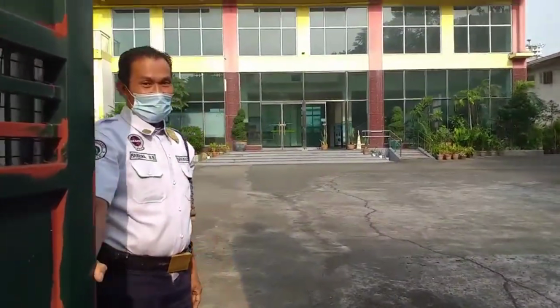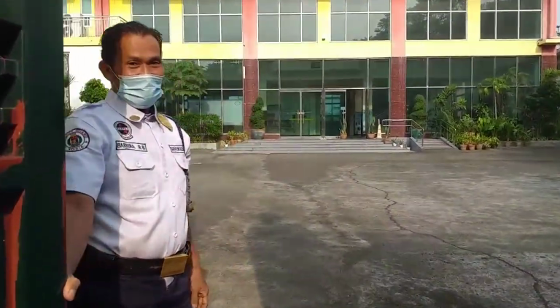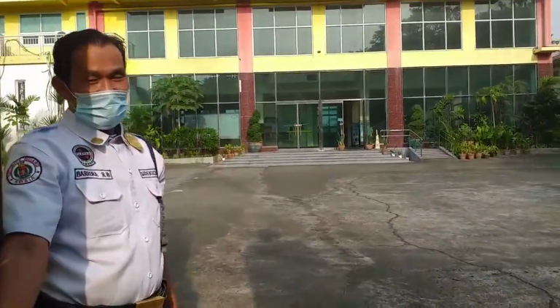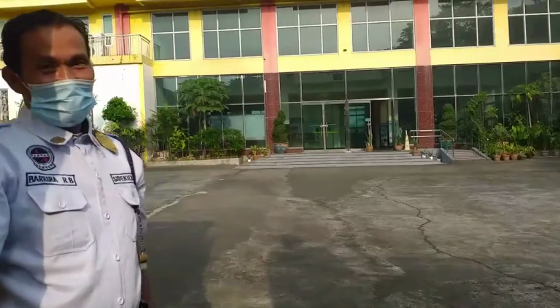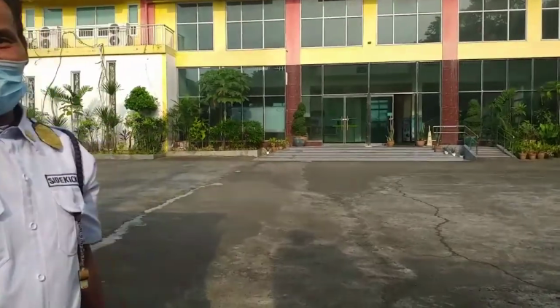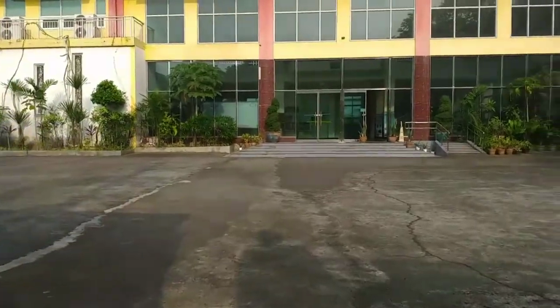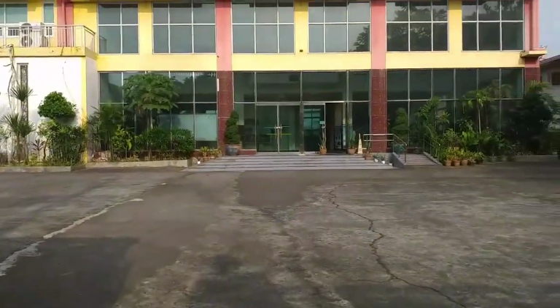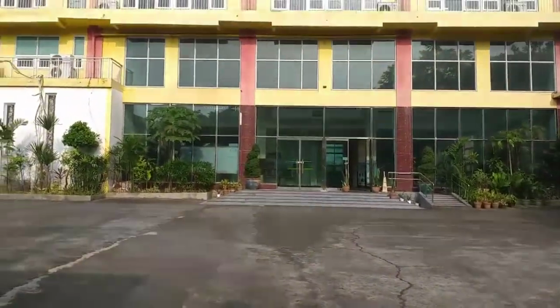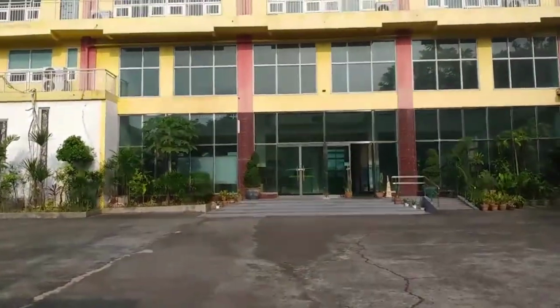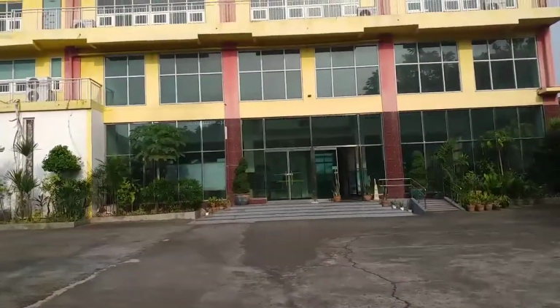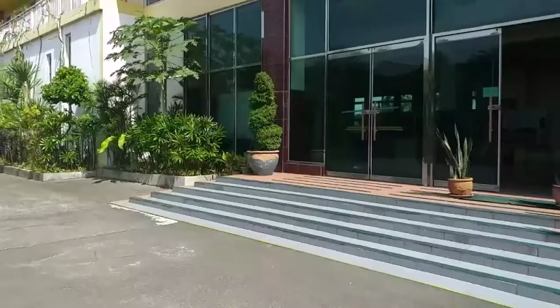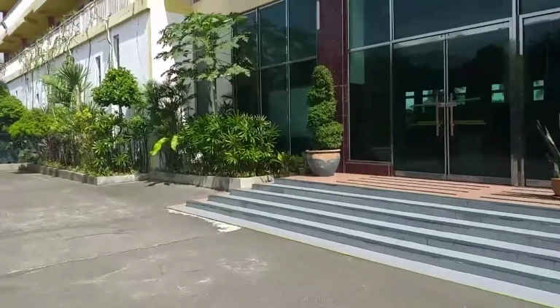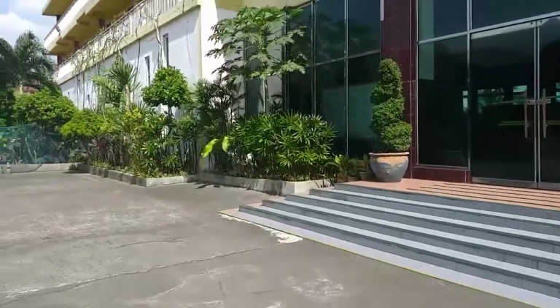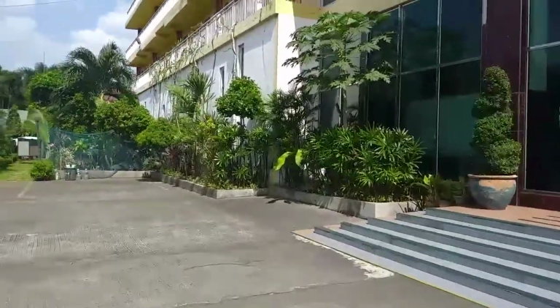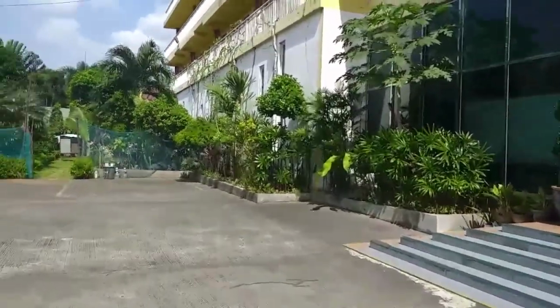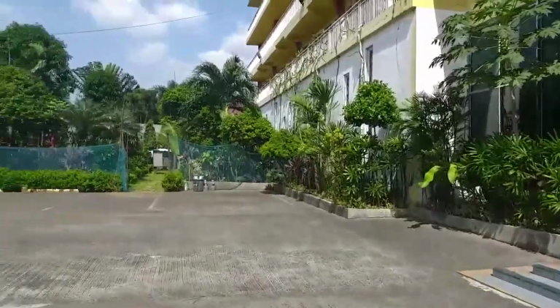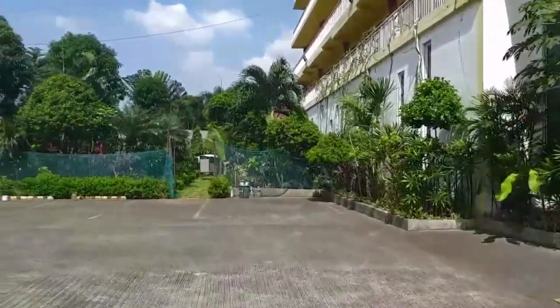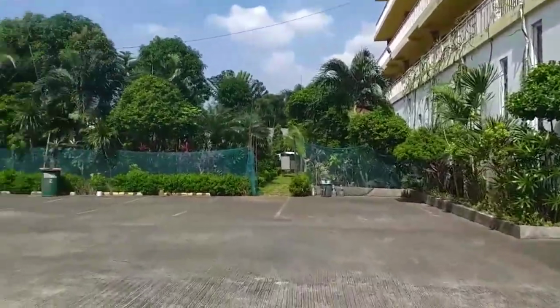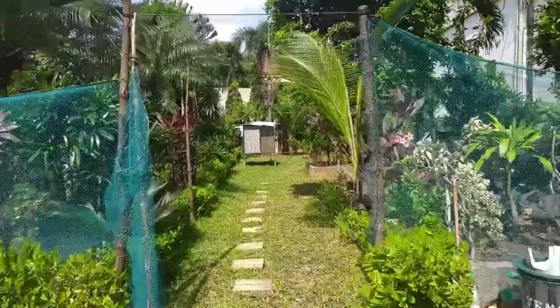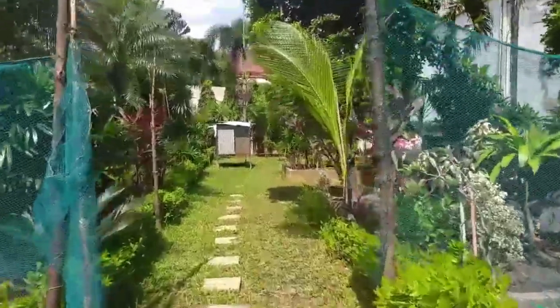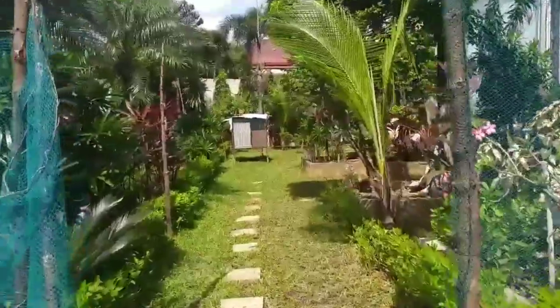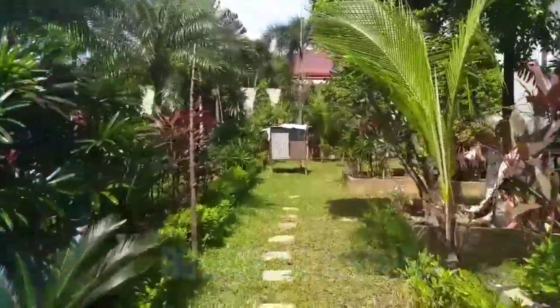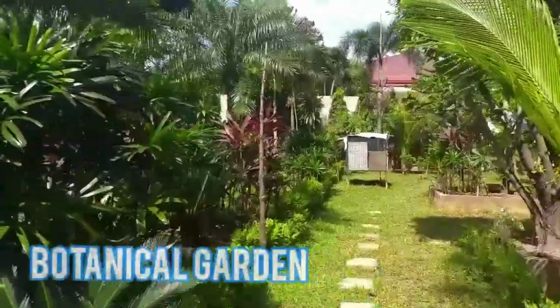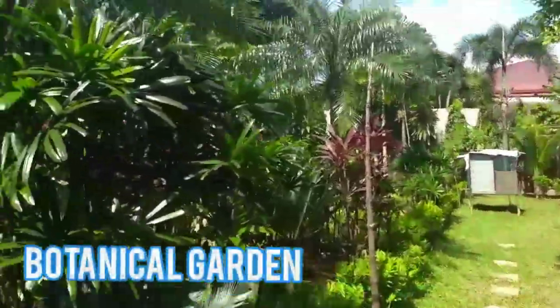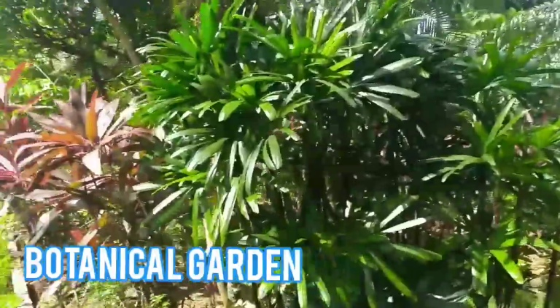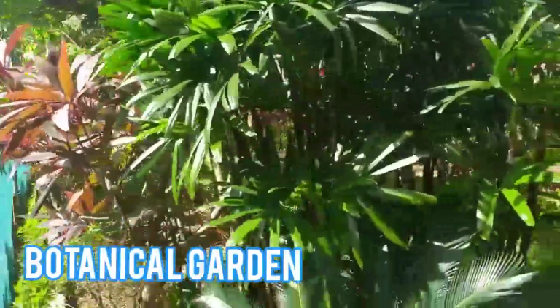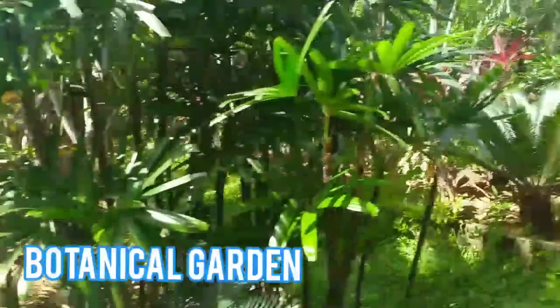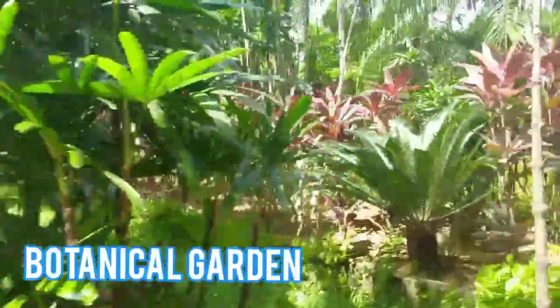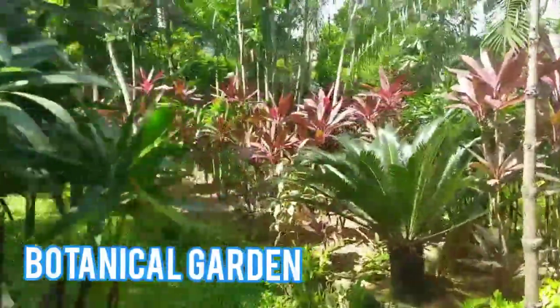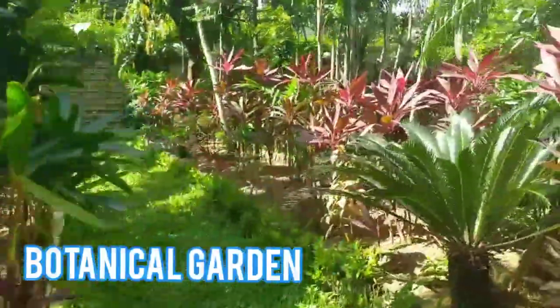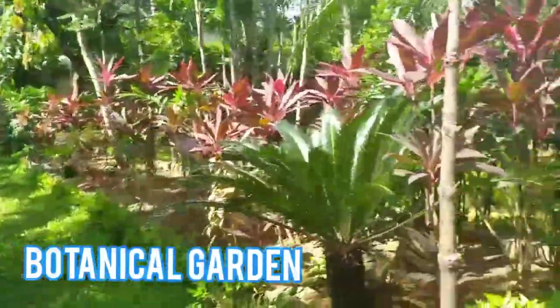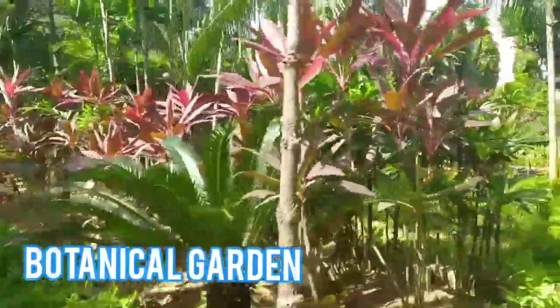Come and join me to see what's in store in this school. As you can see, the left corner — that is the botanical garden, which is used for science subjects for exploring living things and non-living things.